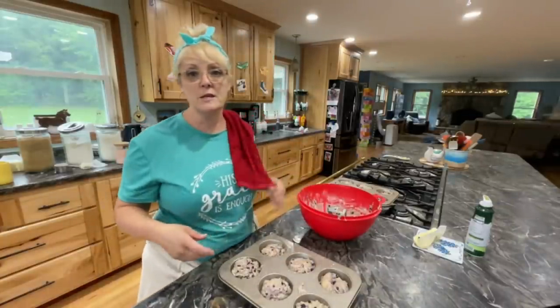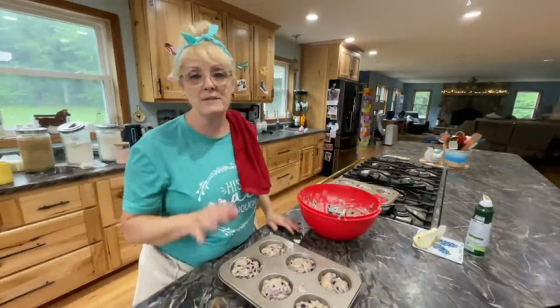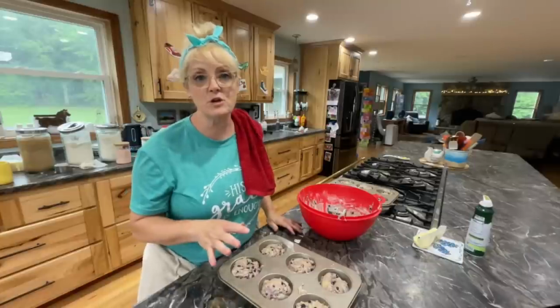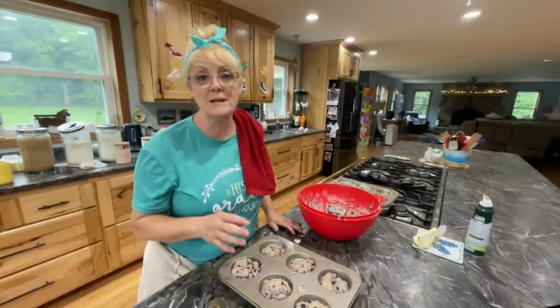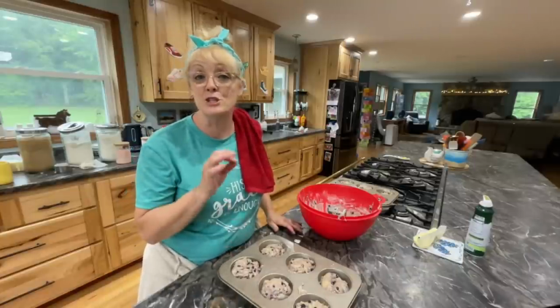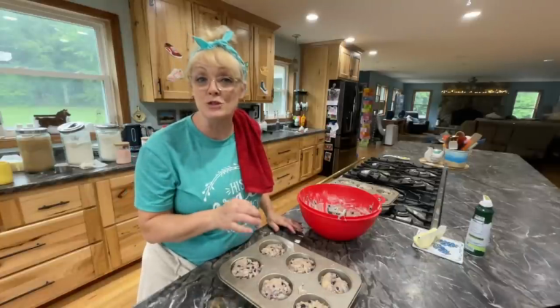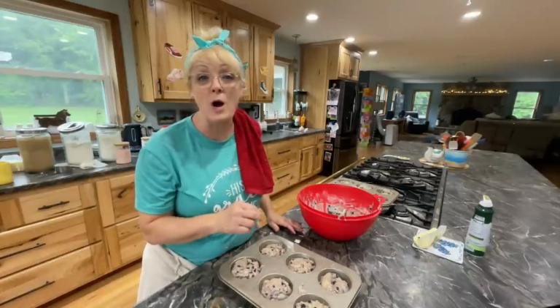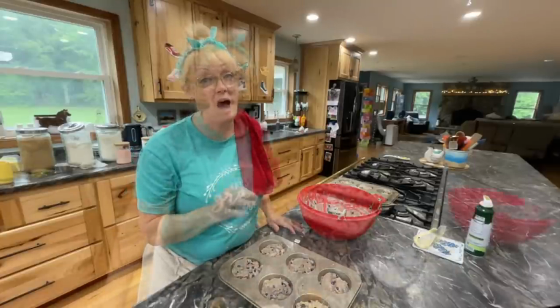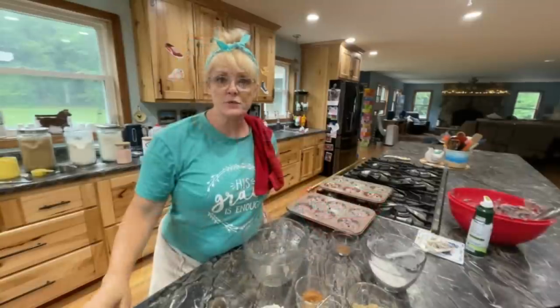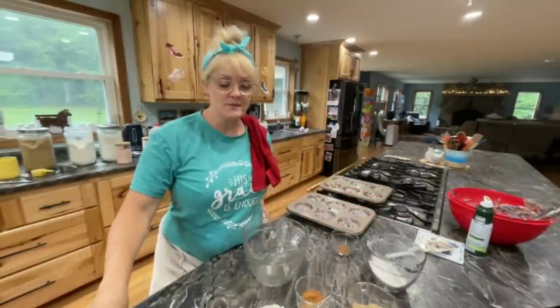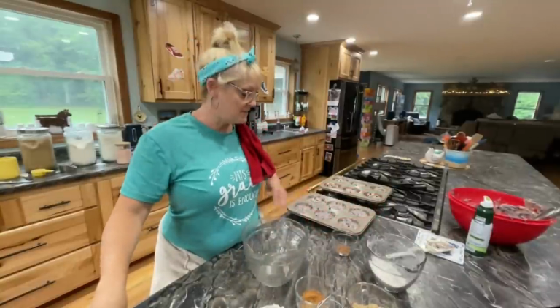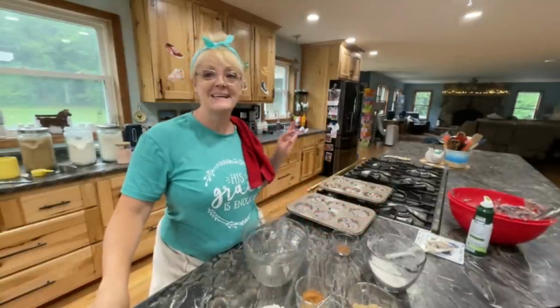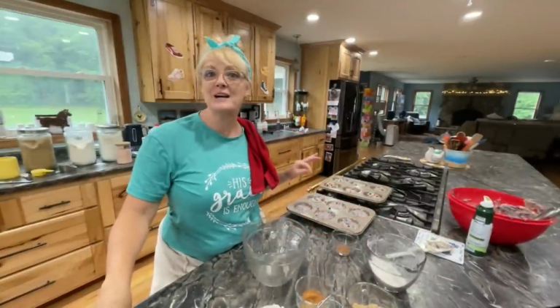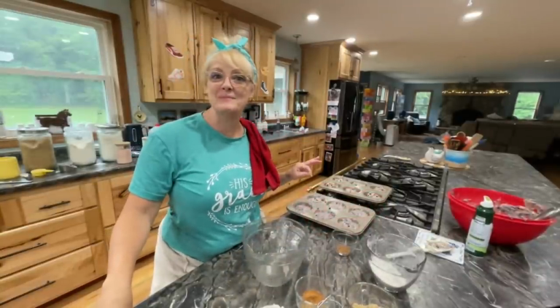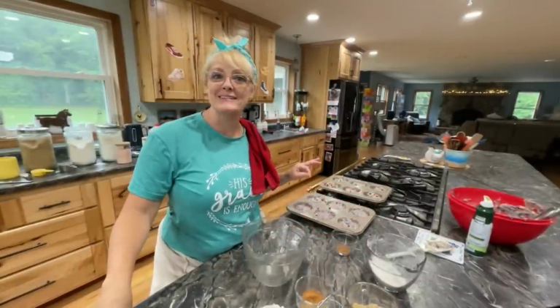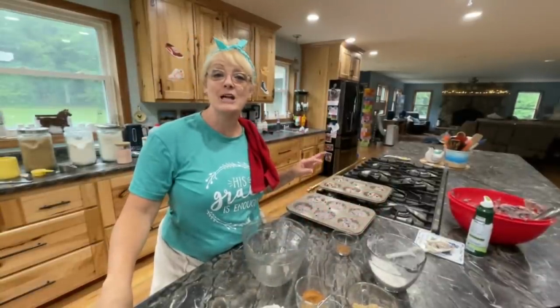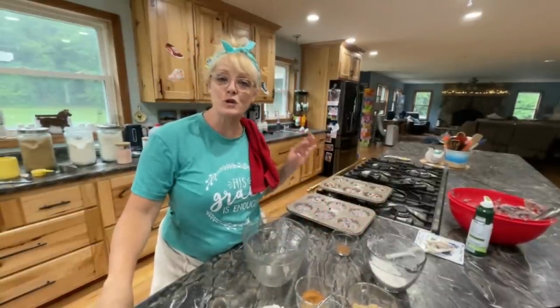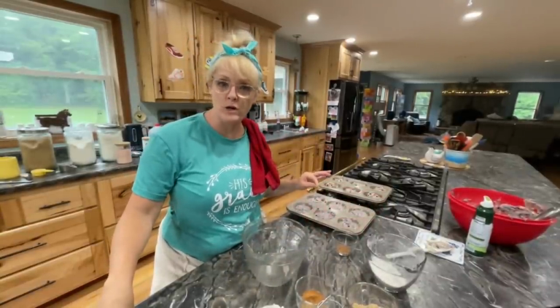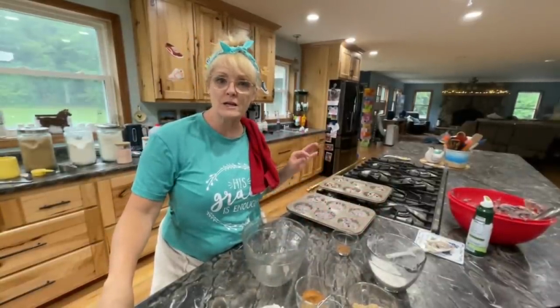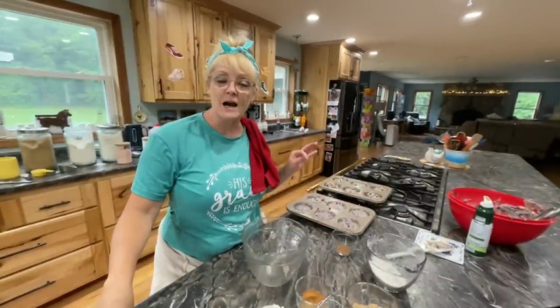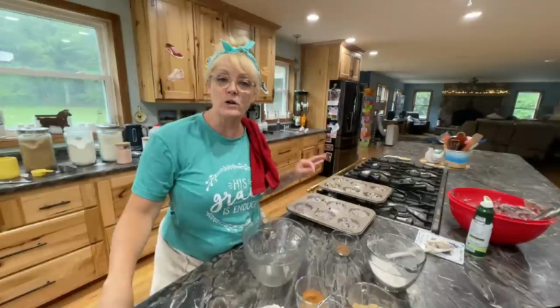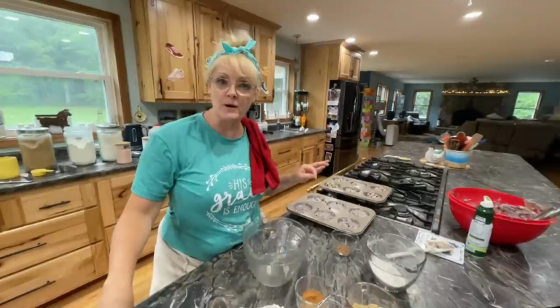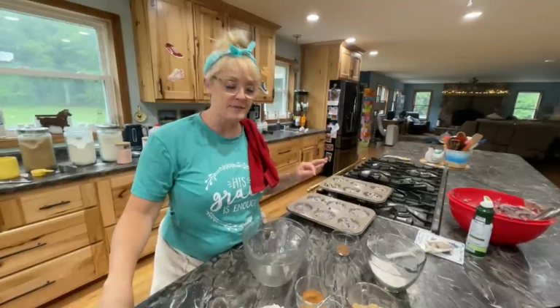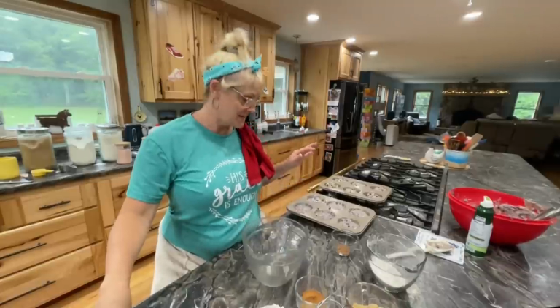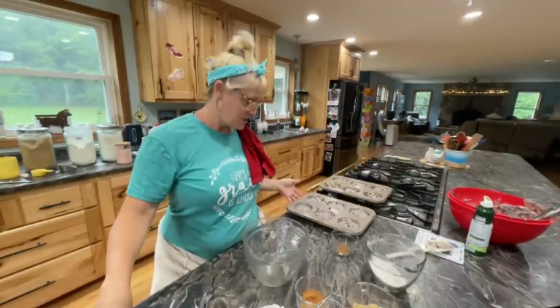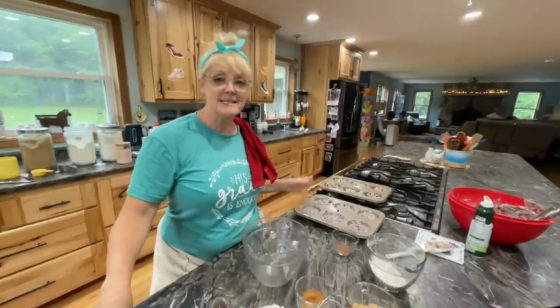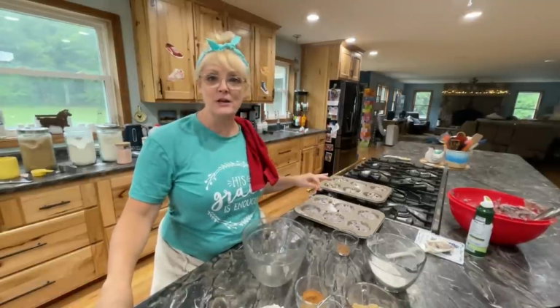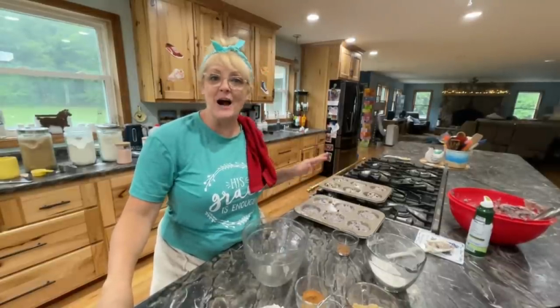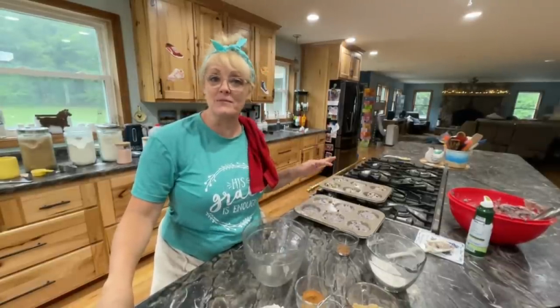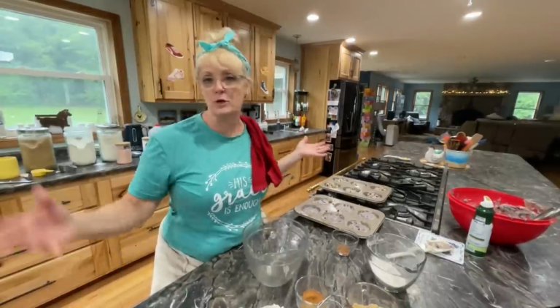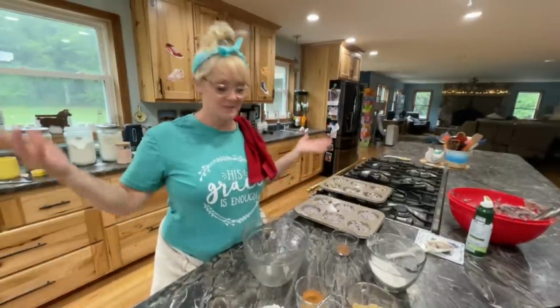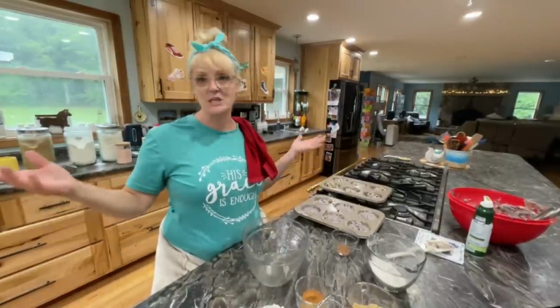Now that I have these filled, we're going to make the streusel to go on top. I'm heating my oven to 375. I forgot to add the butter — it calls for a quarter cup of butter, which is half a stick. So I had to add the butter, and now my muffins are blue. What can you do?